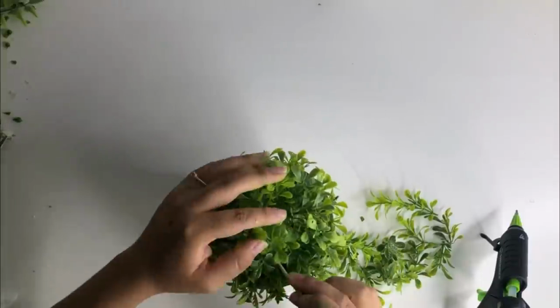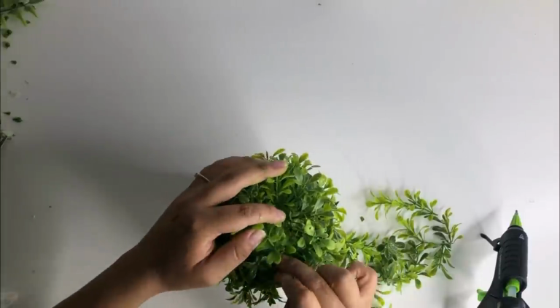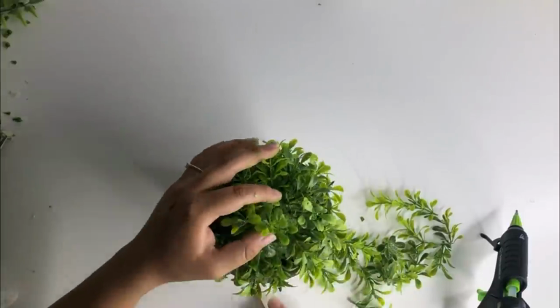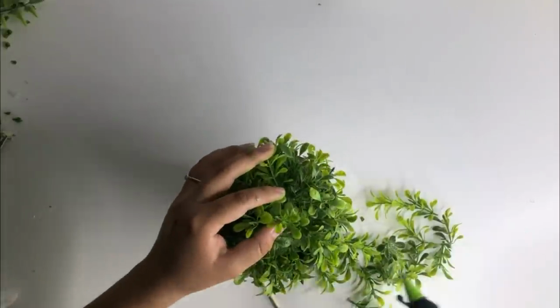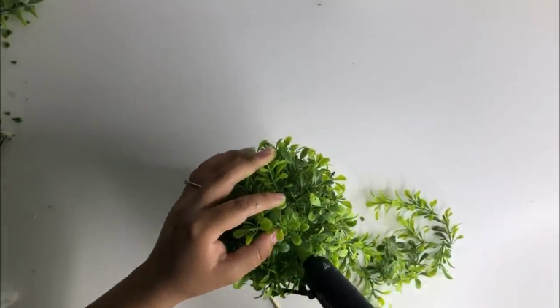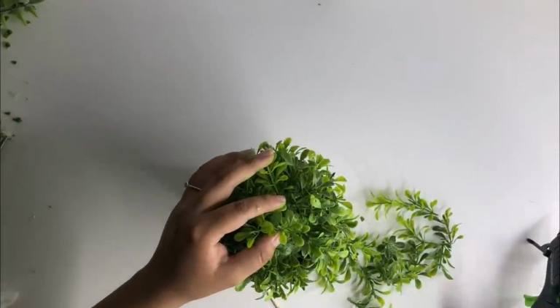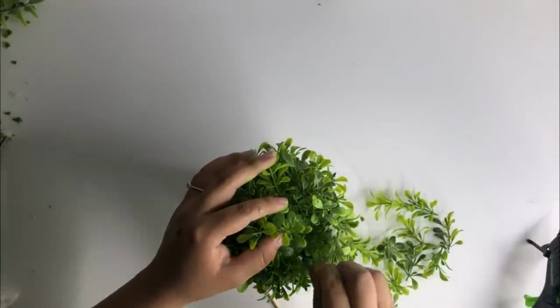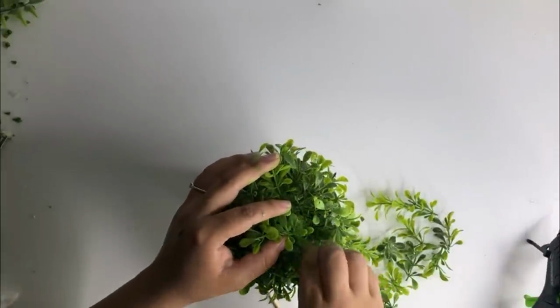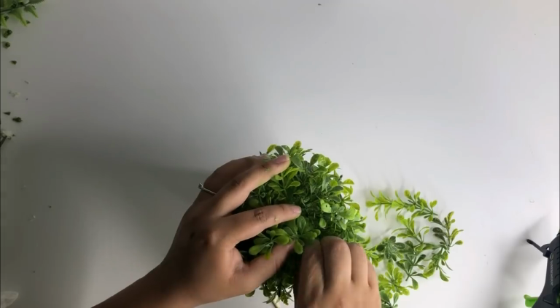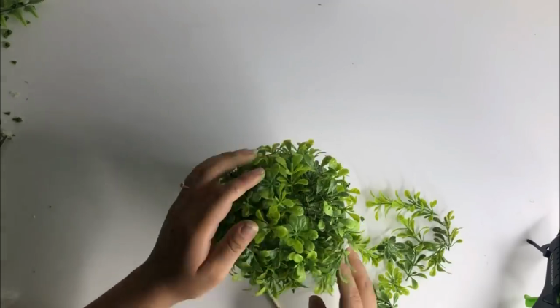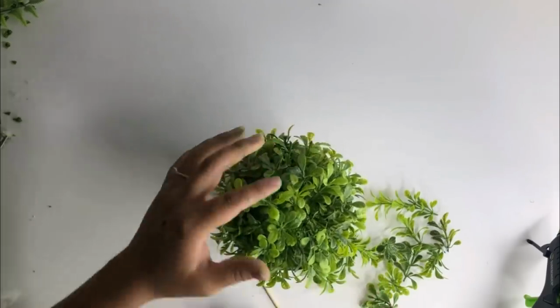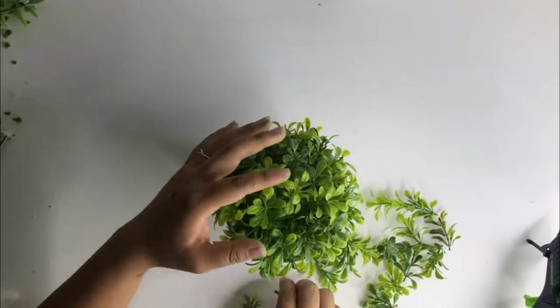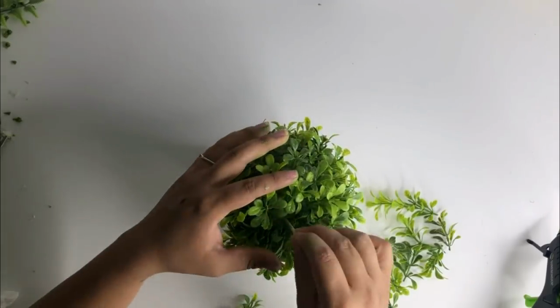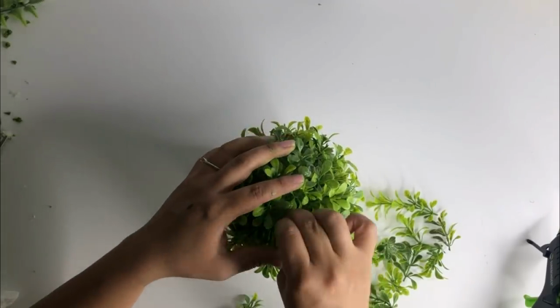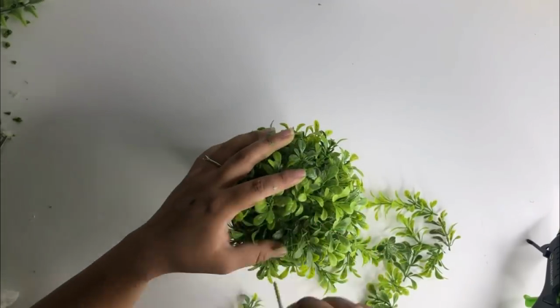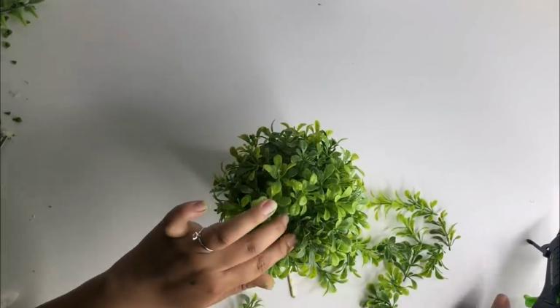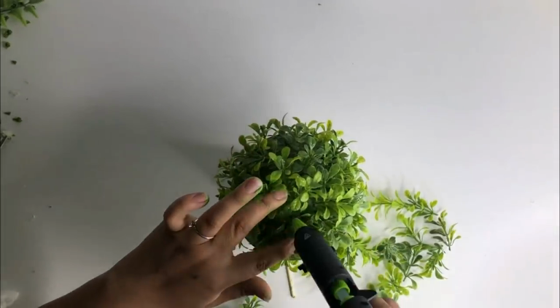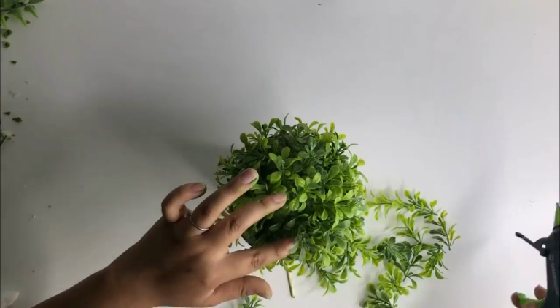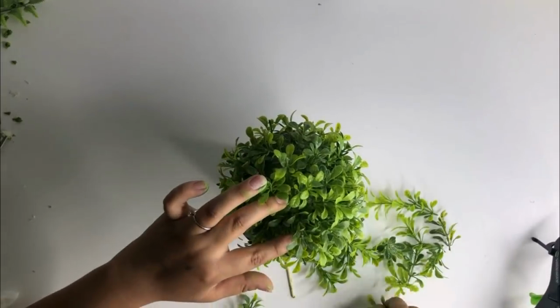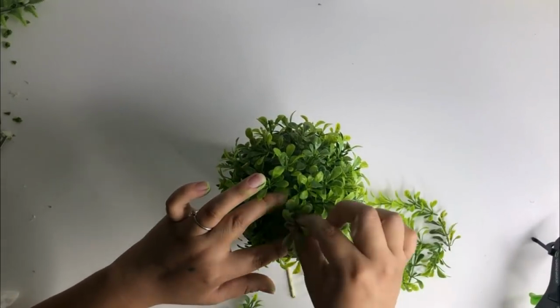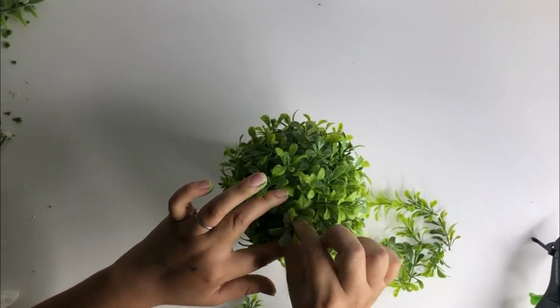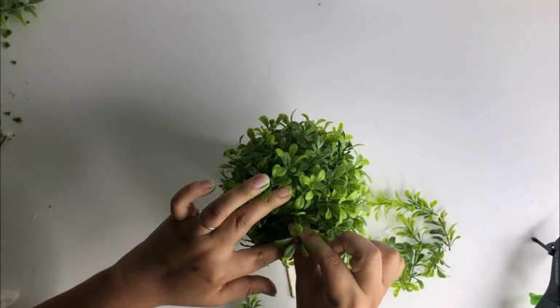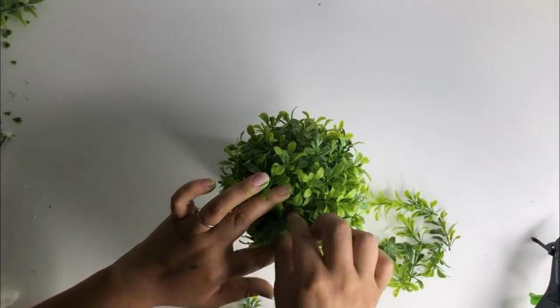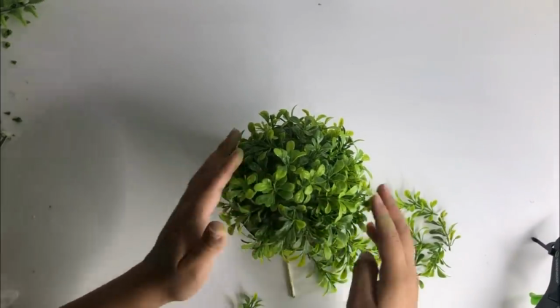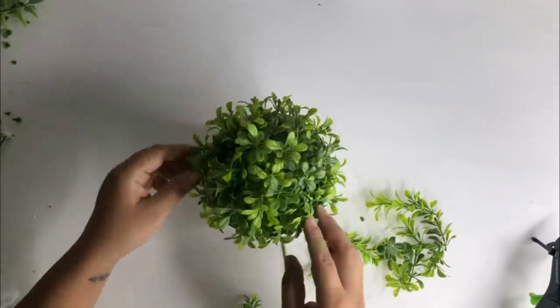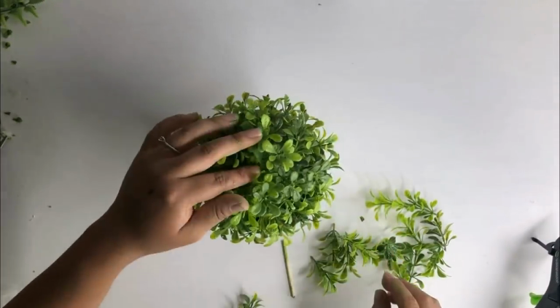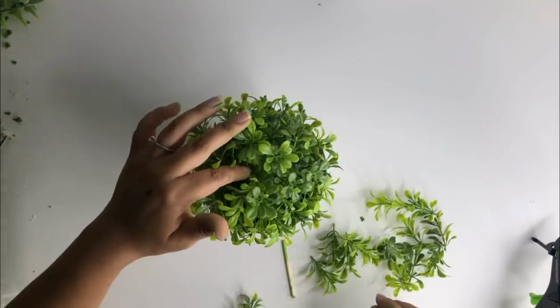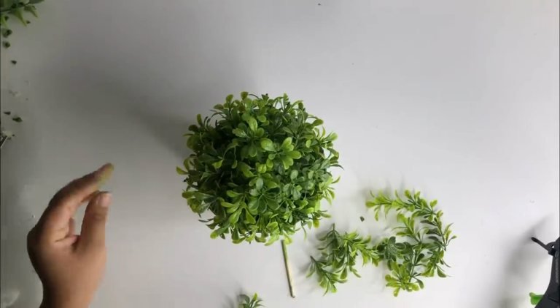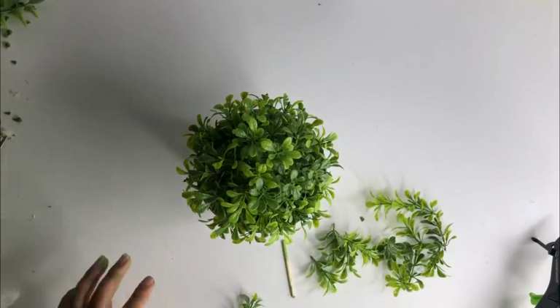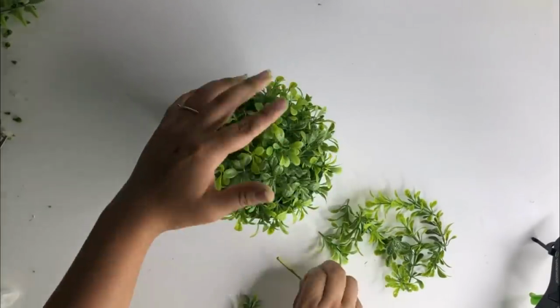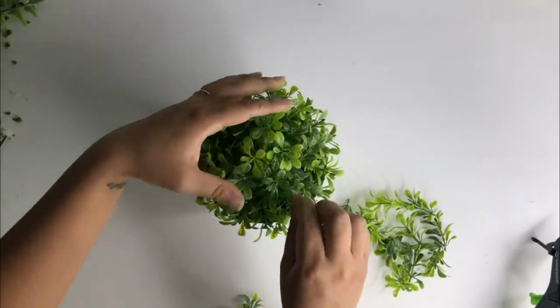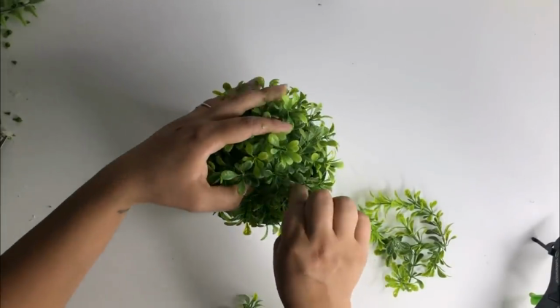It's a planter, not a bucket! And that is it for this topiary. The last thing I did was just go around and wherever I saw a little empty spot I added some greenery.